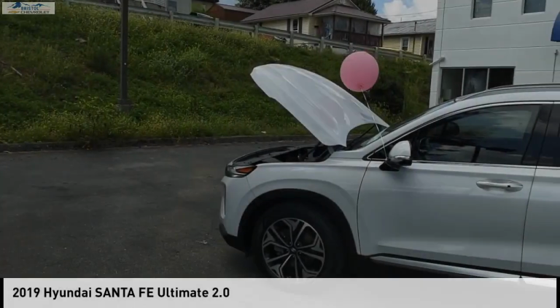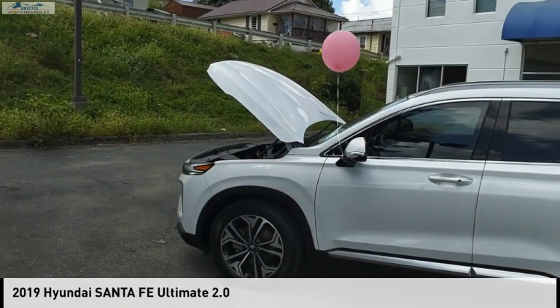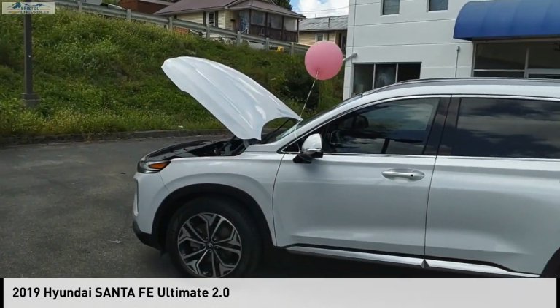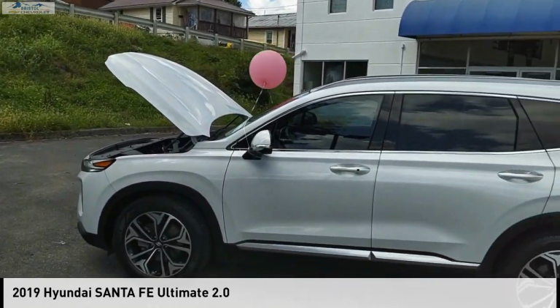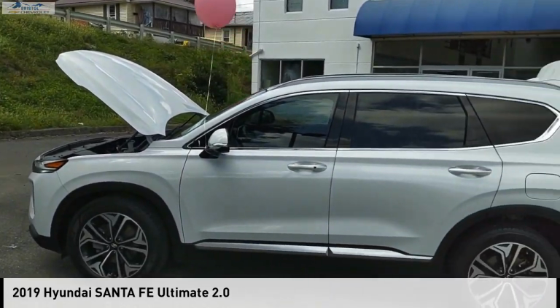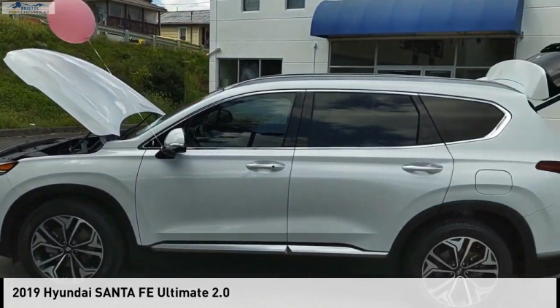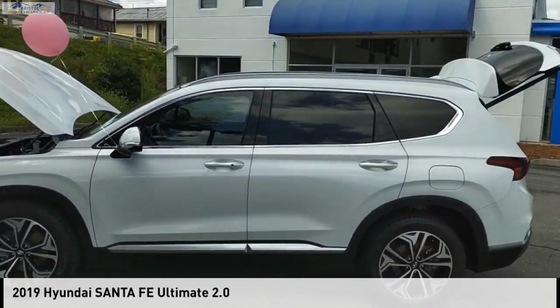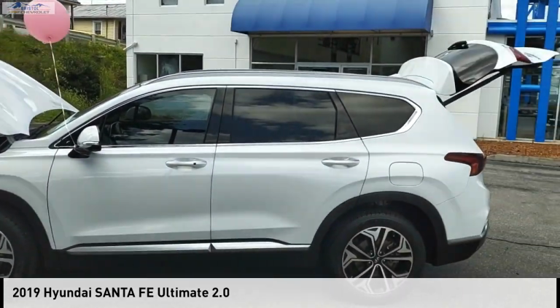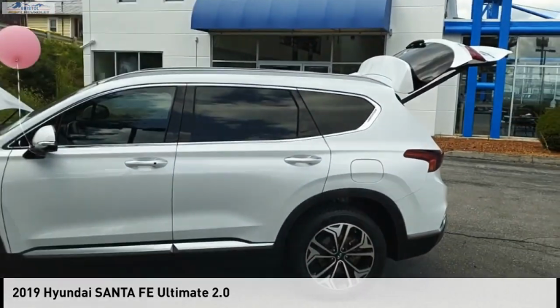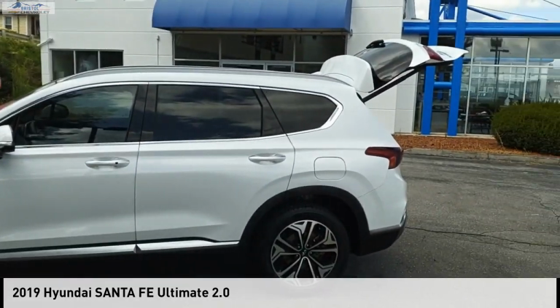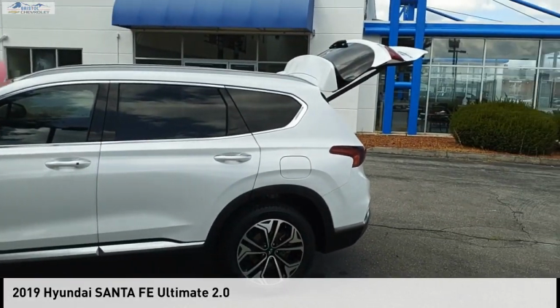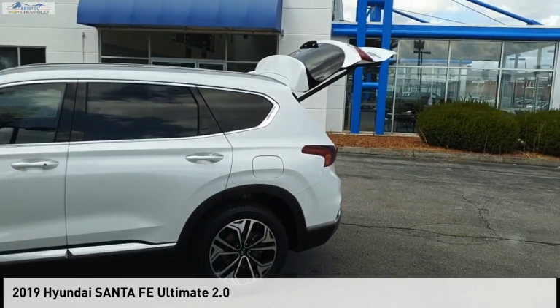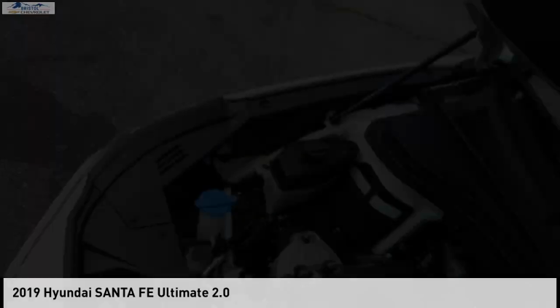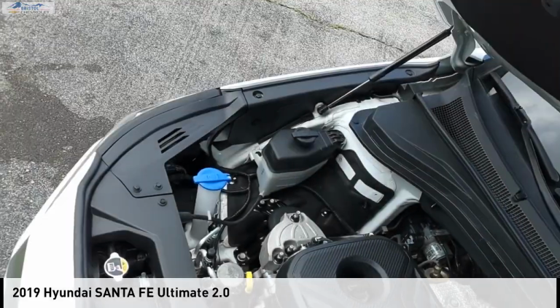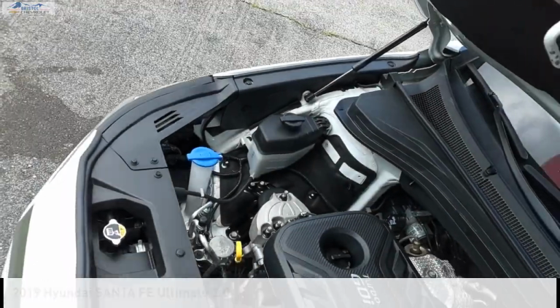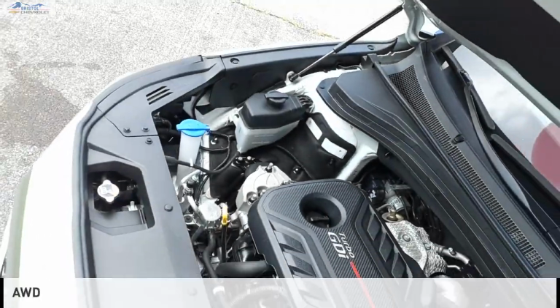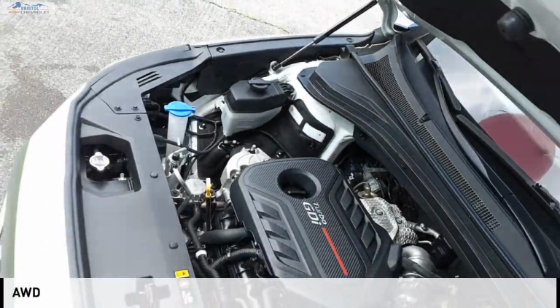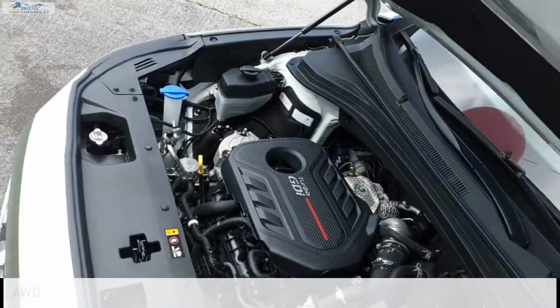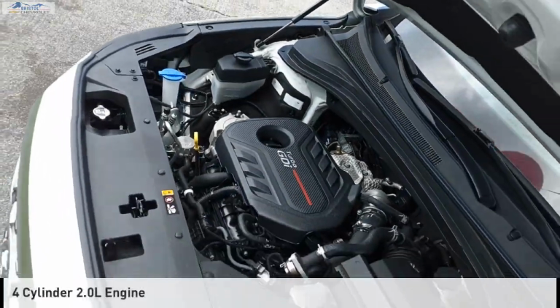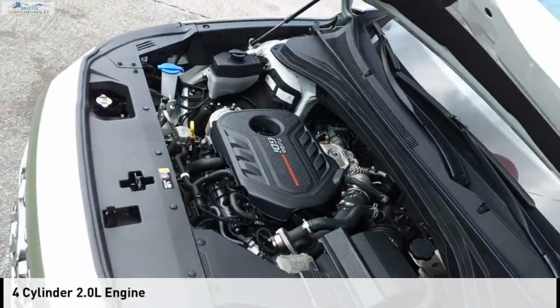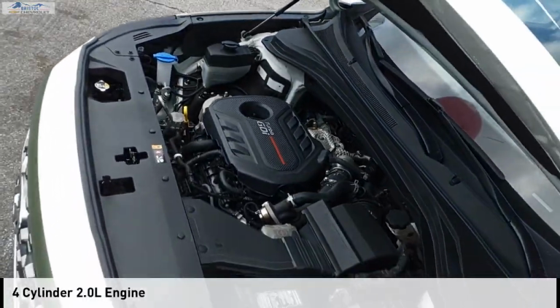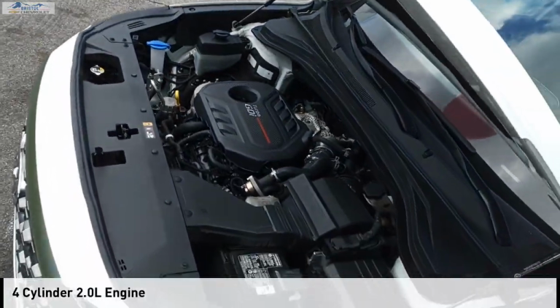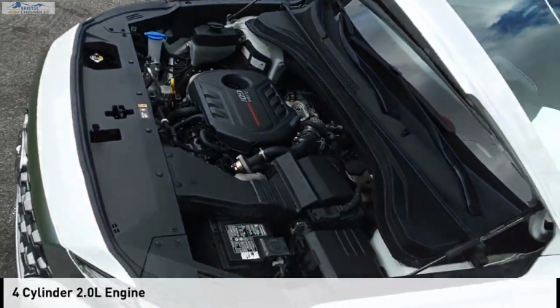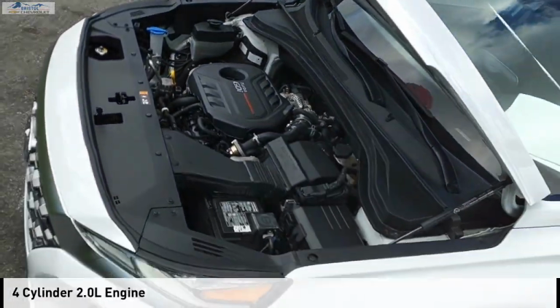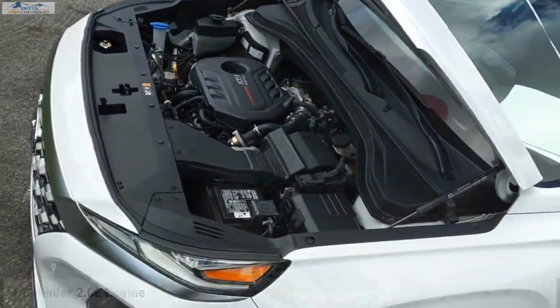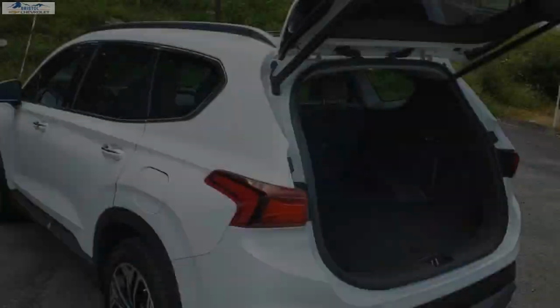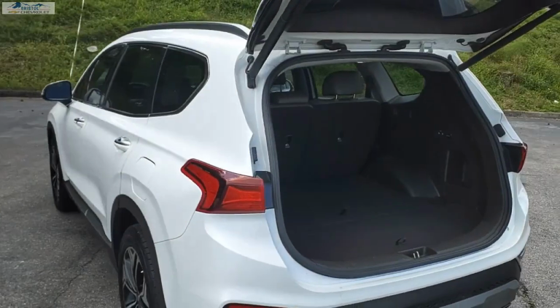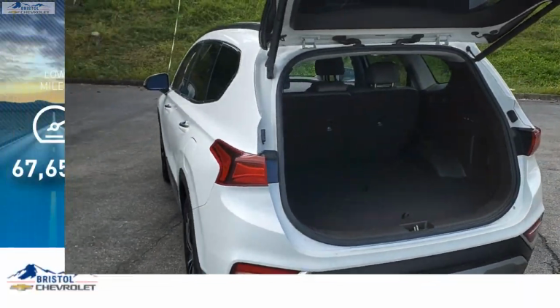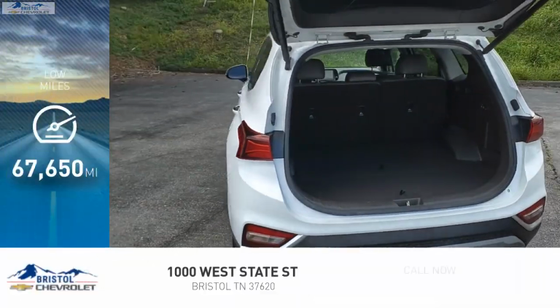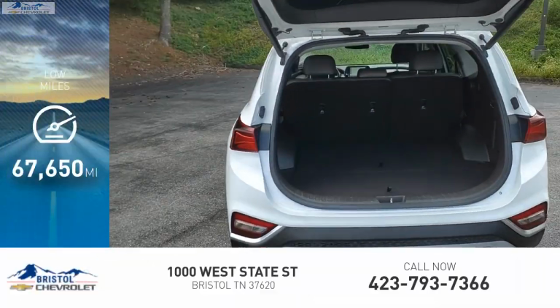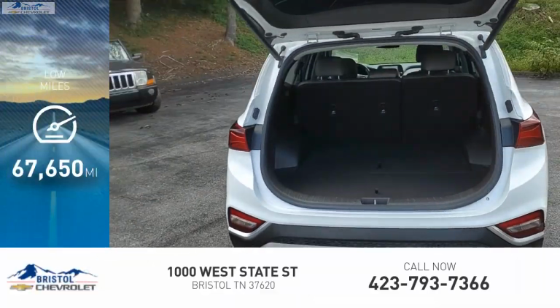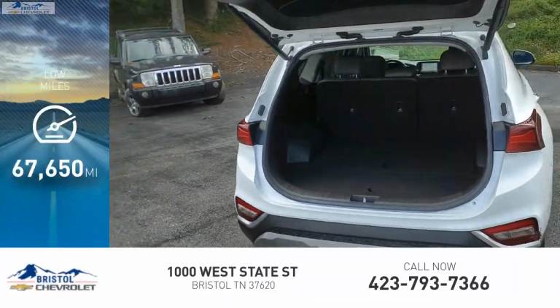Take a ride in the 2019 Santa Fe. This vehicle is powered by an all-wheel drive, four-cylinder, 2.0 liter engine. This vehicle has less than 70,000 miles.